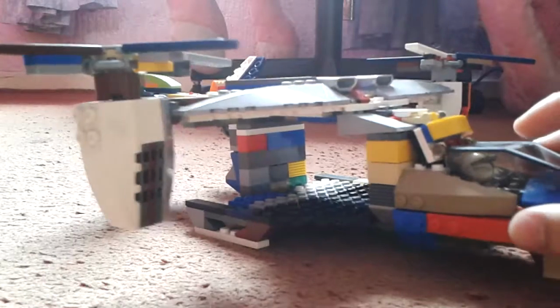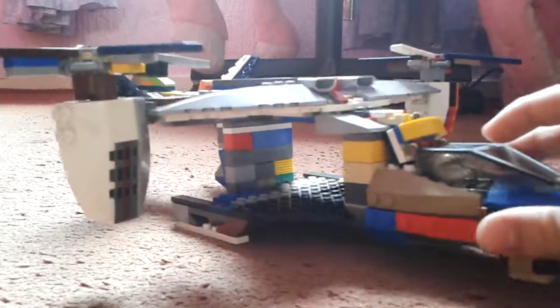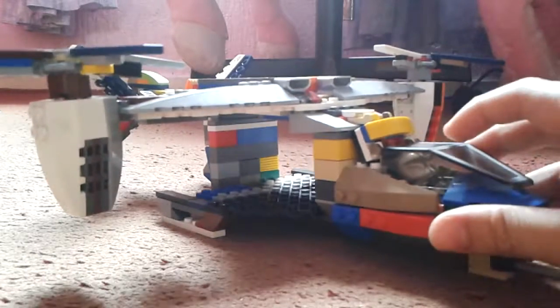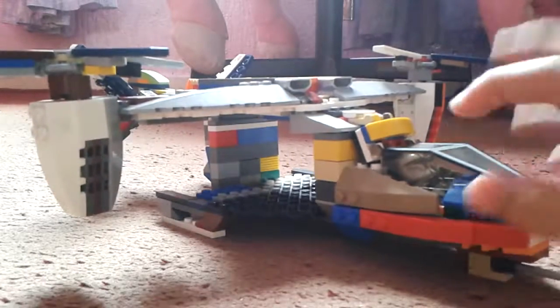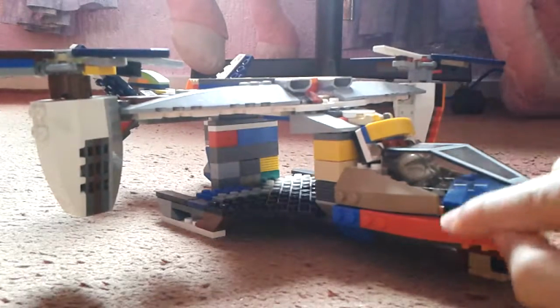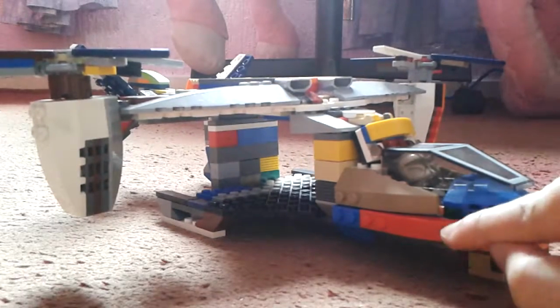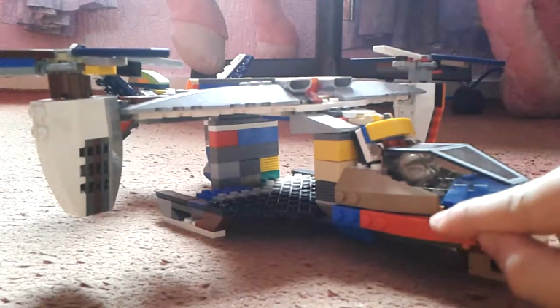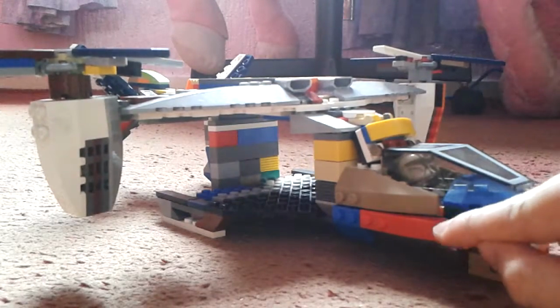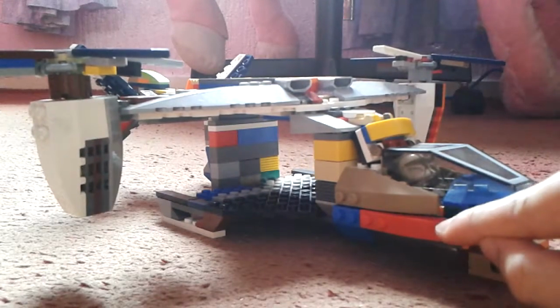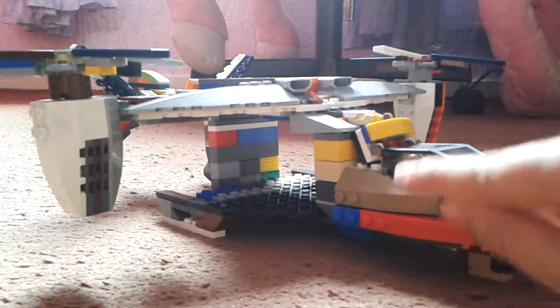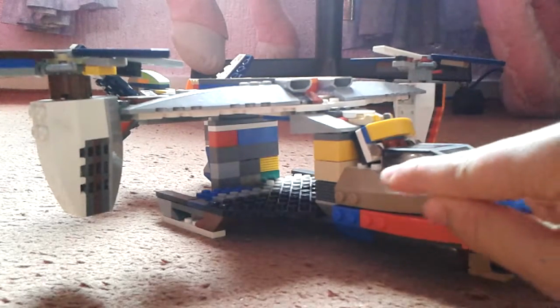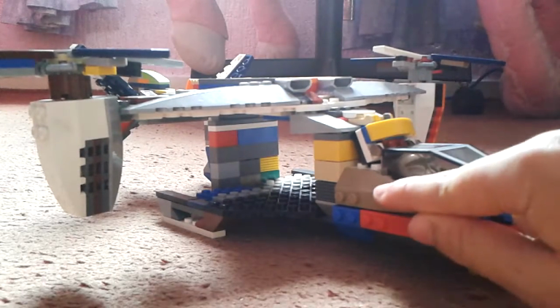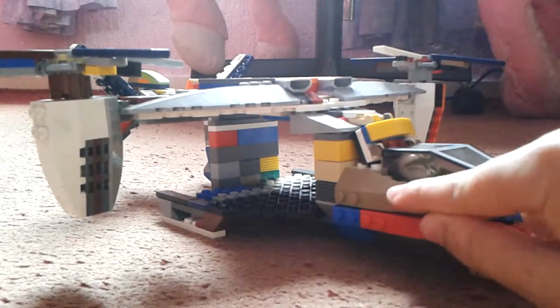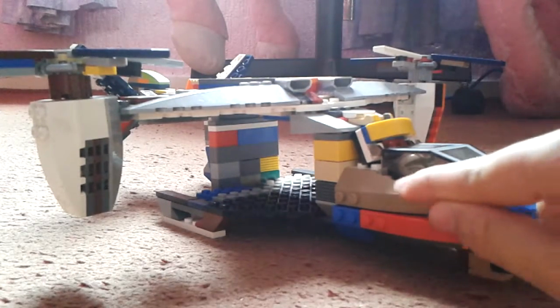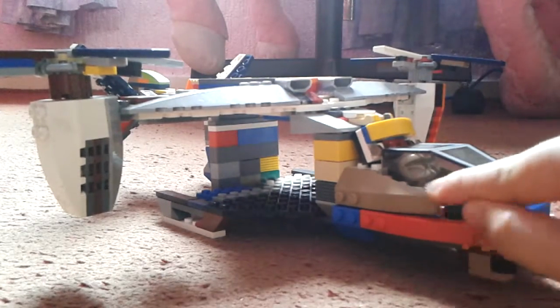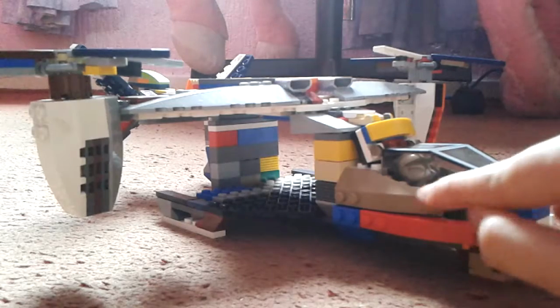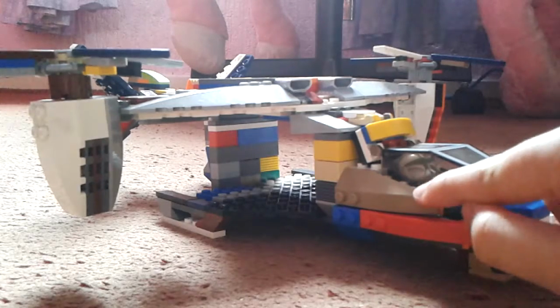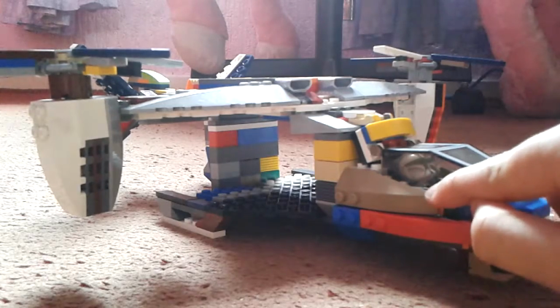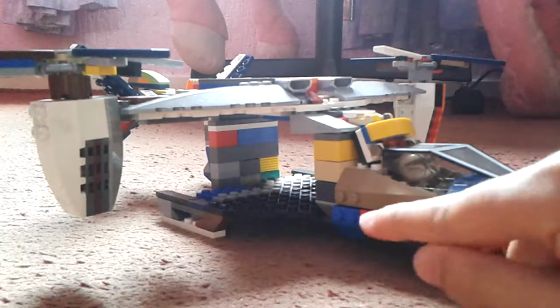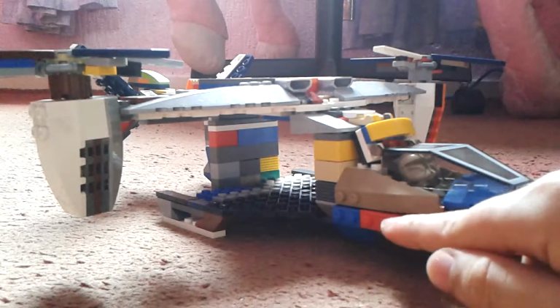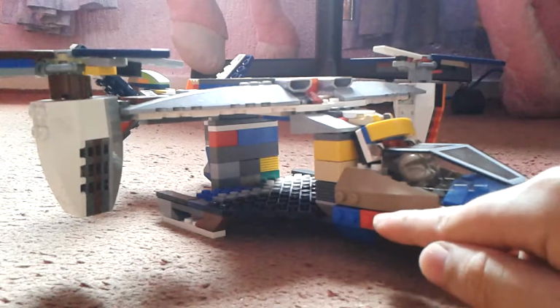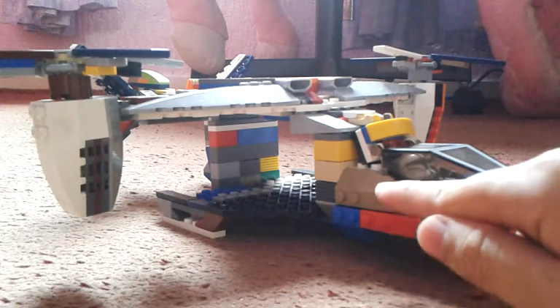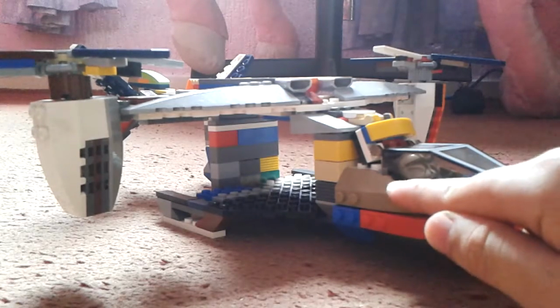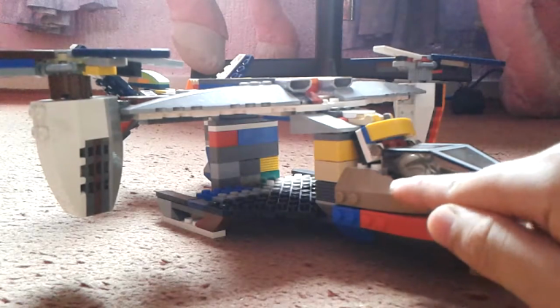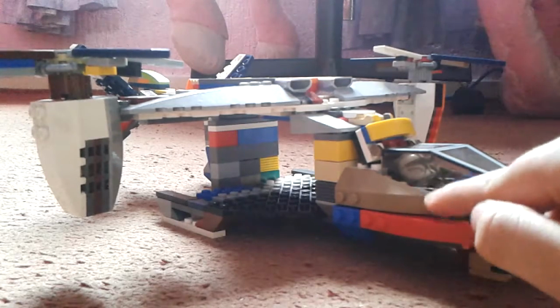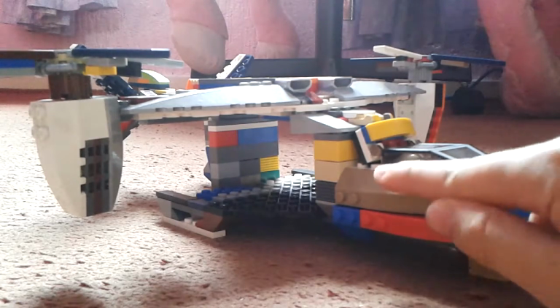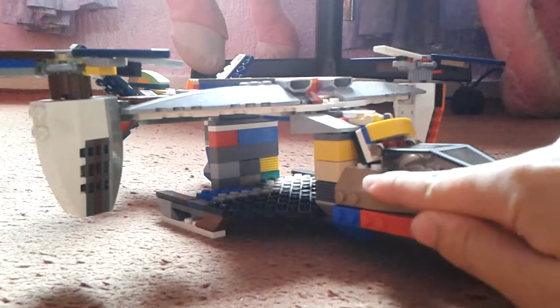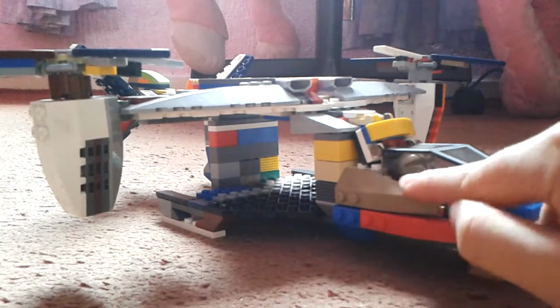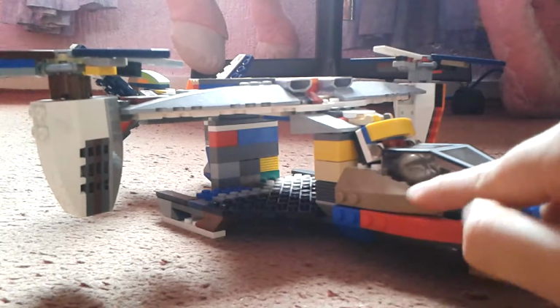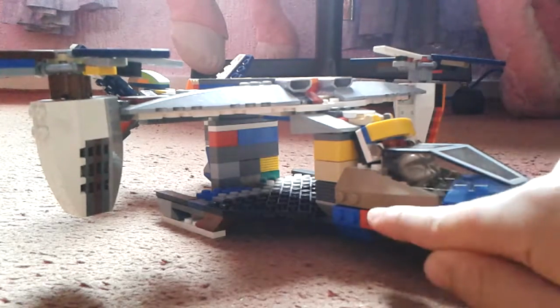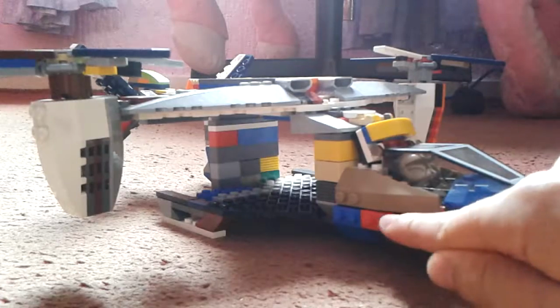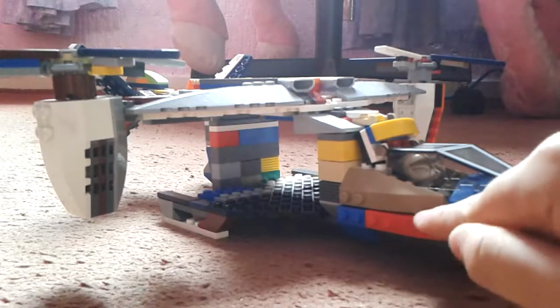Another thing I modified was this piece because I only have two of these. So you need an upside-down version of these large pieces on here.